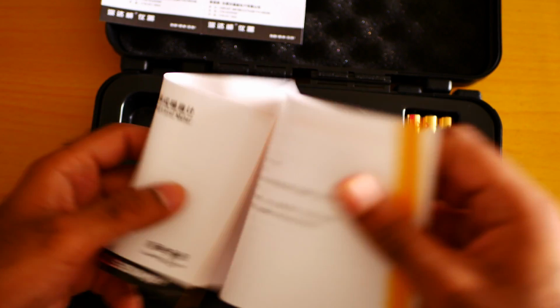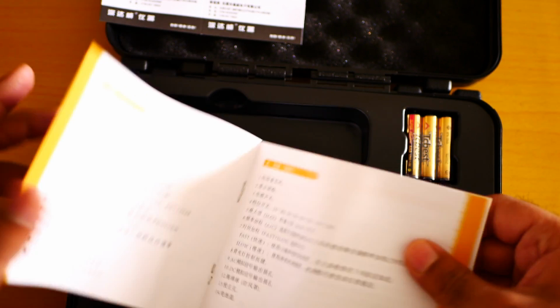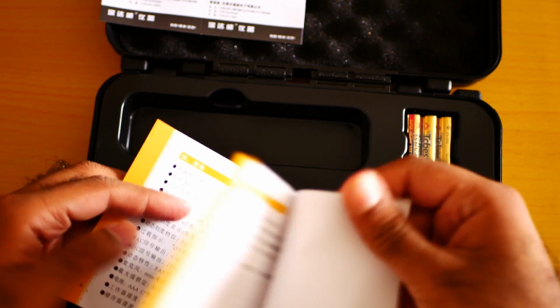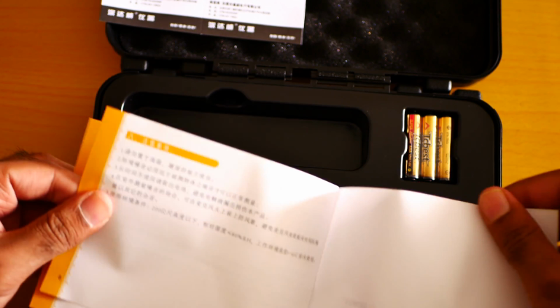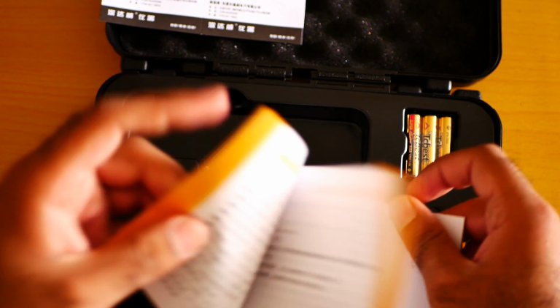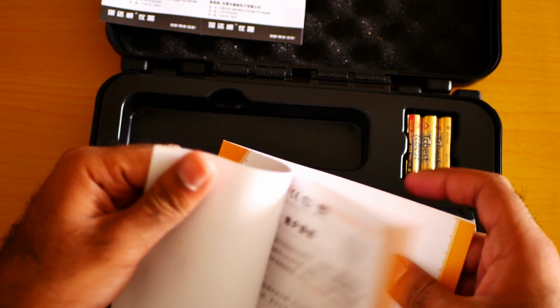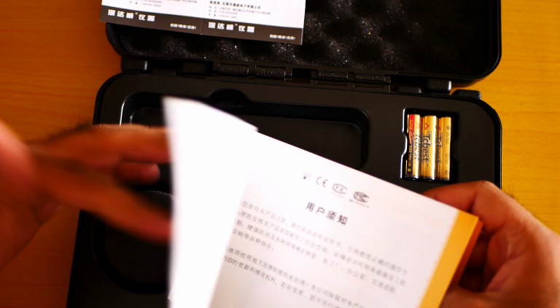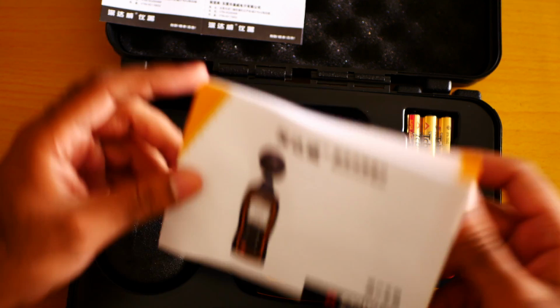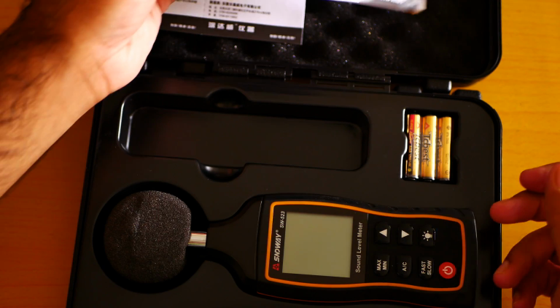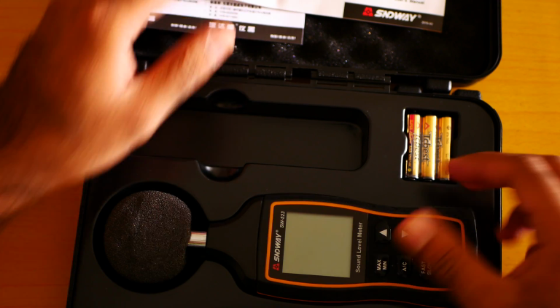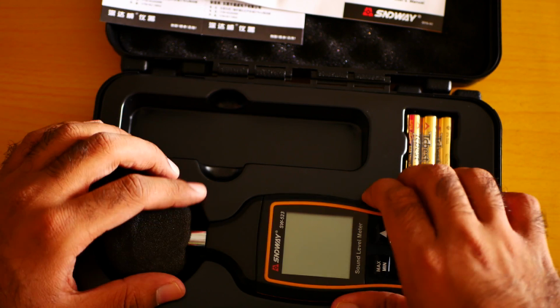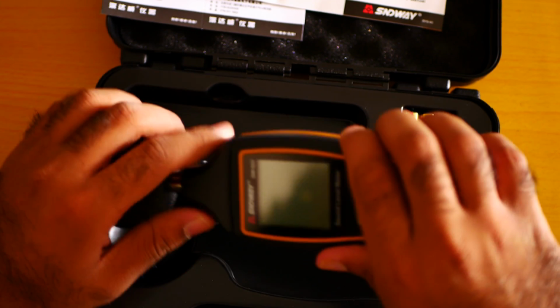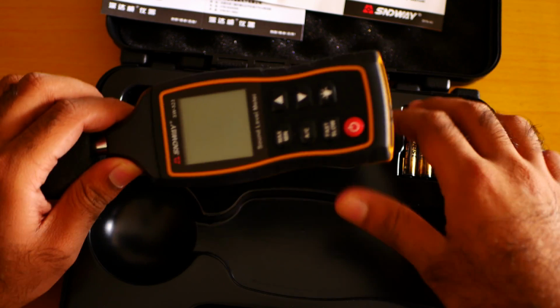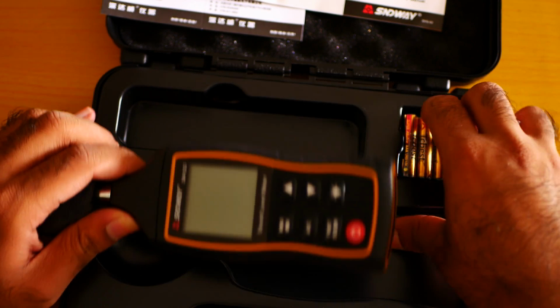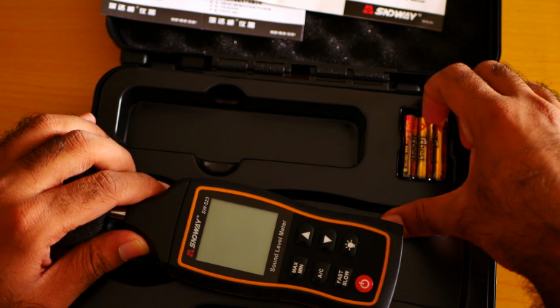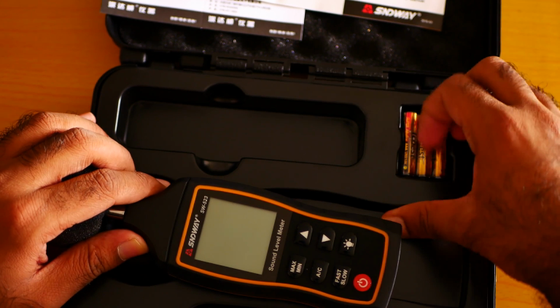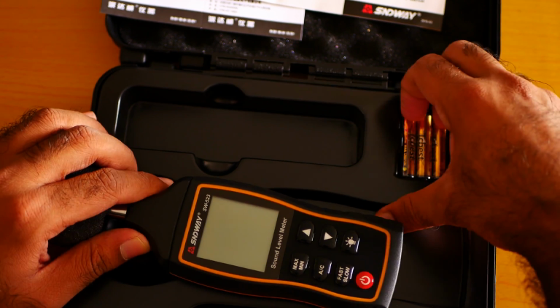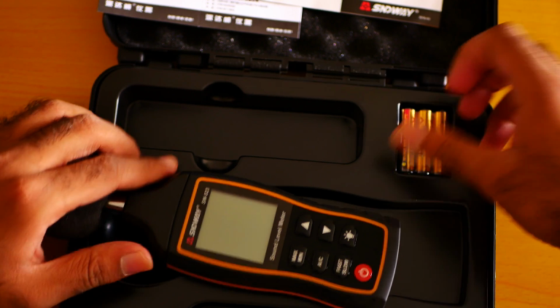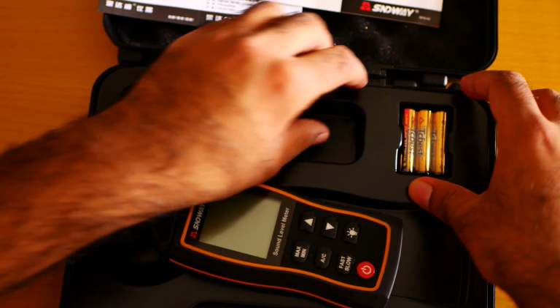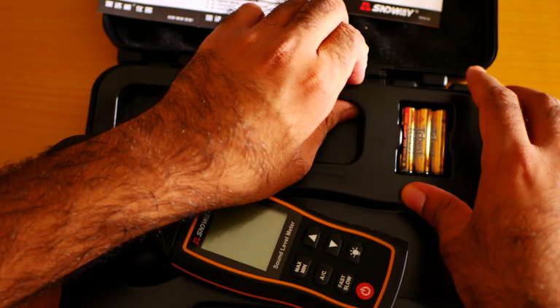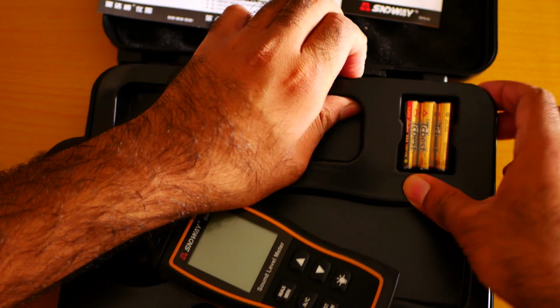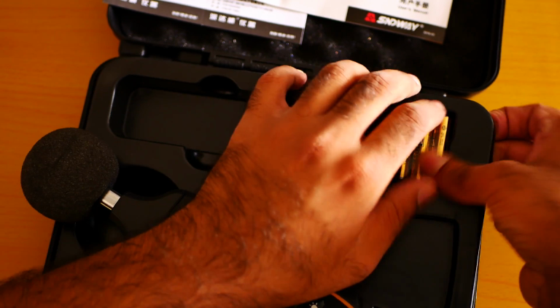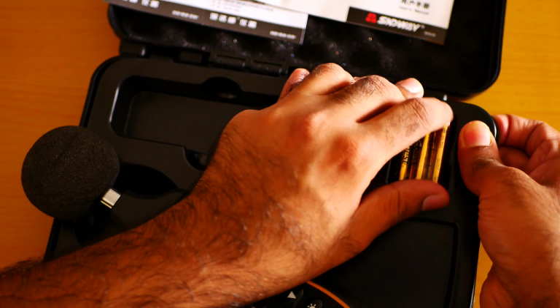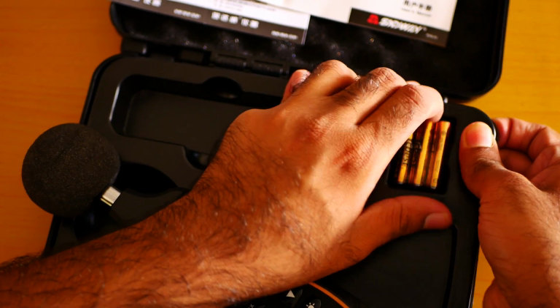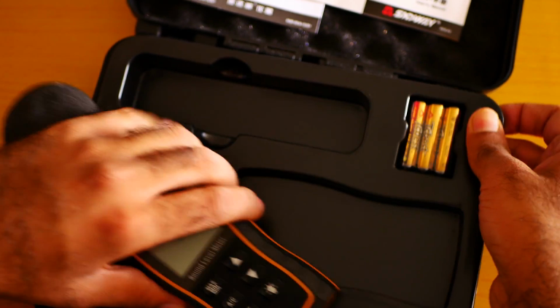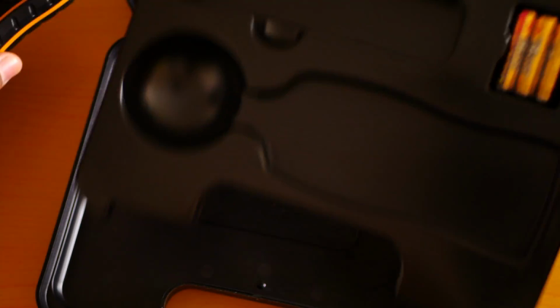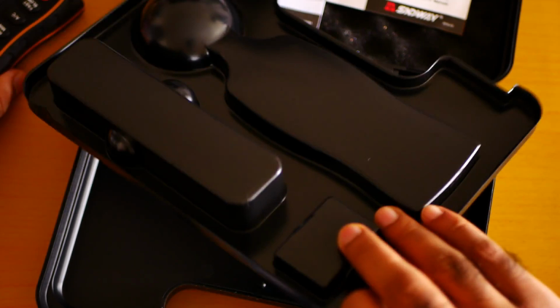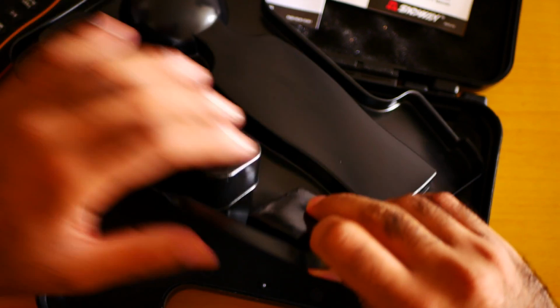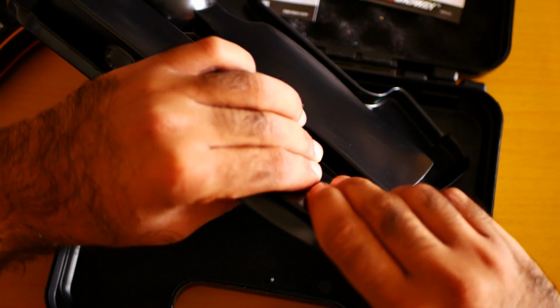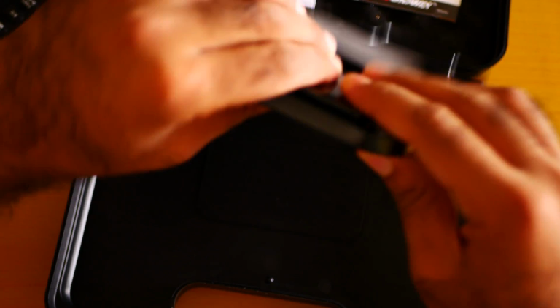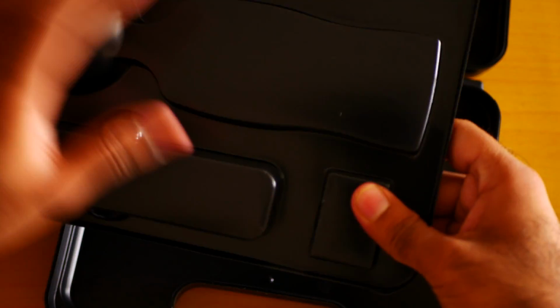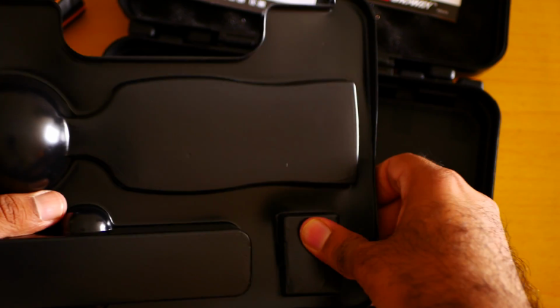This is the manual. Sadly, the manual is in Chinese. It comes with three AAA batteries. Let me take out the battery — the battery is not coming out.